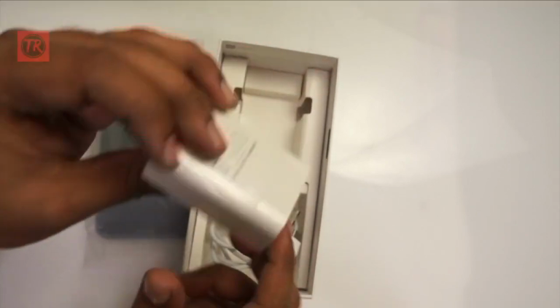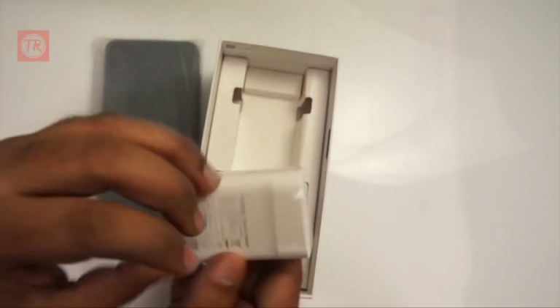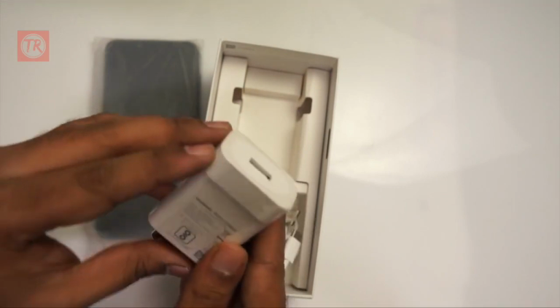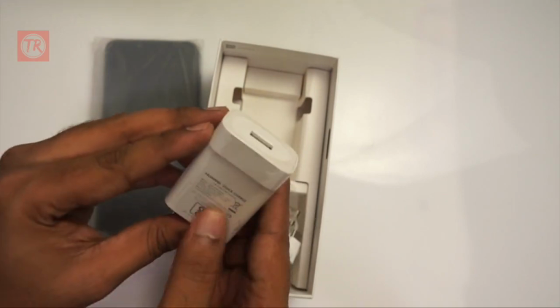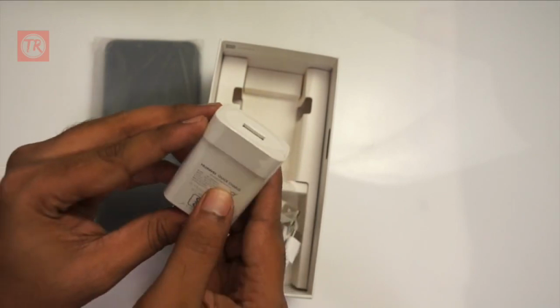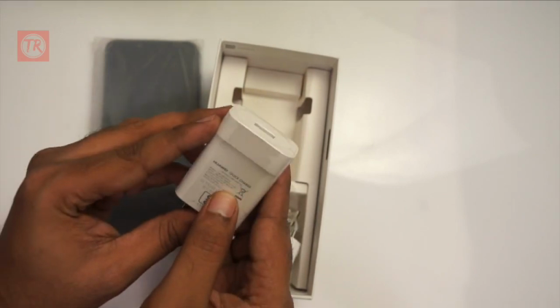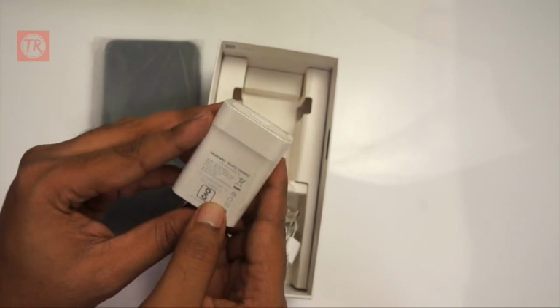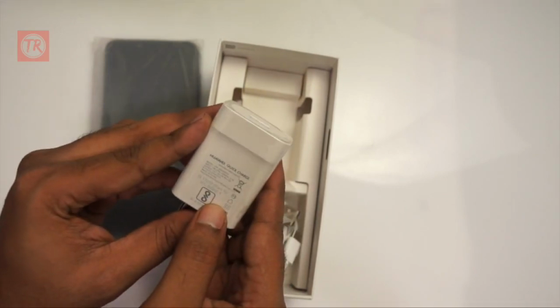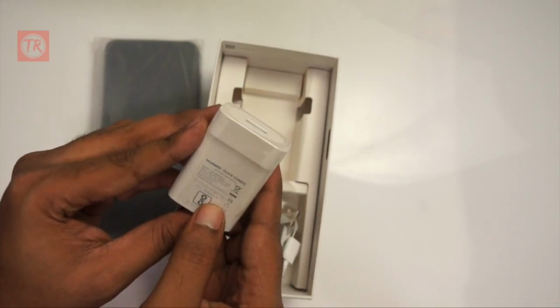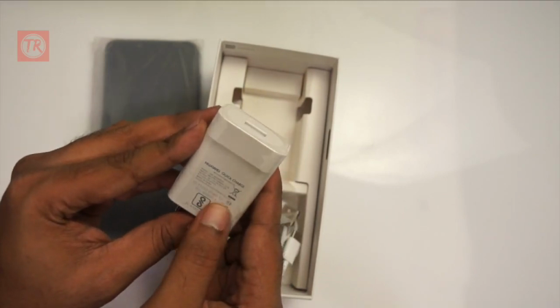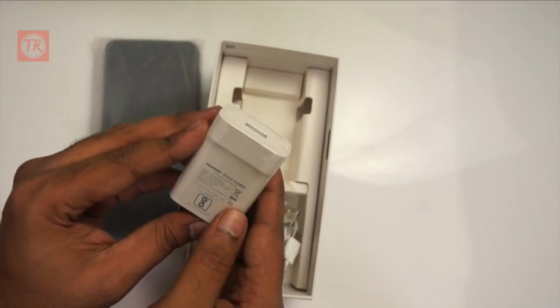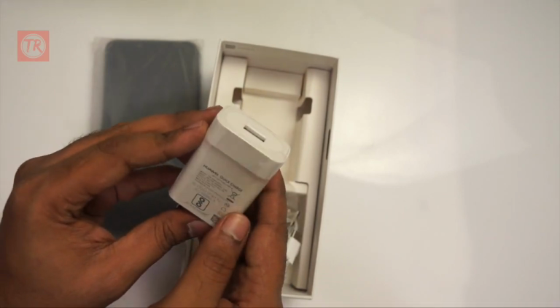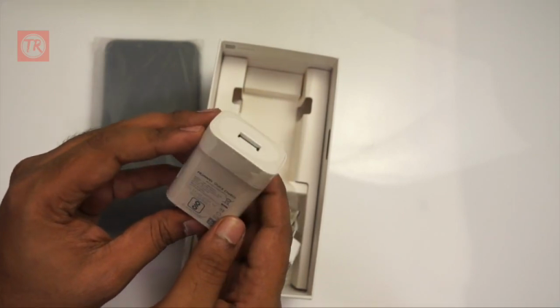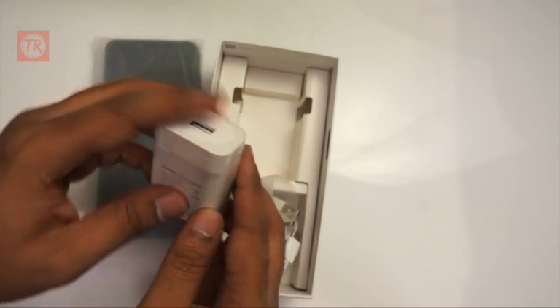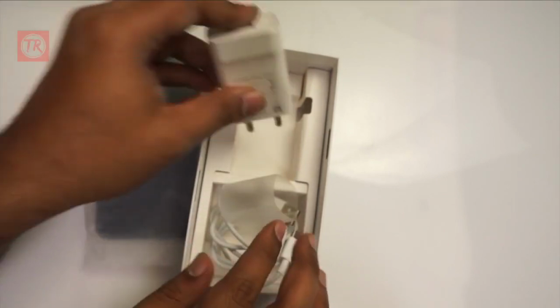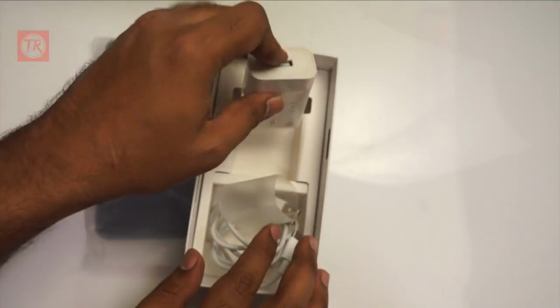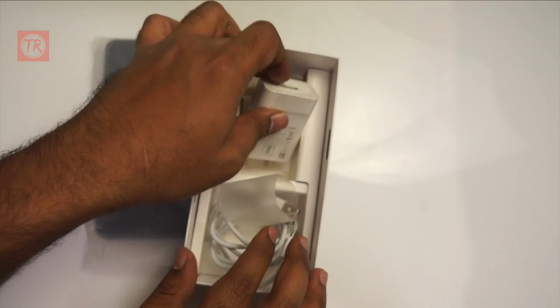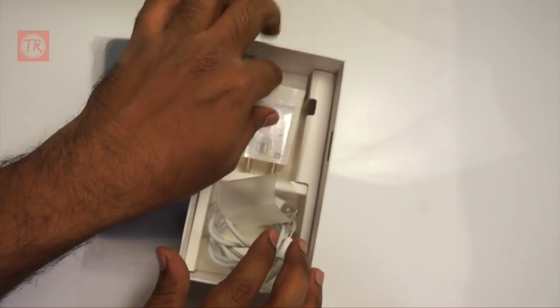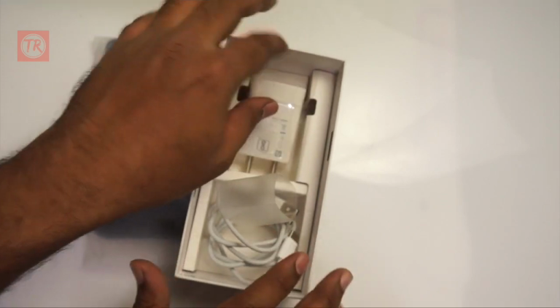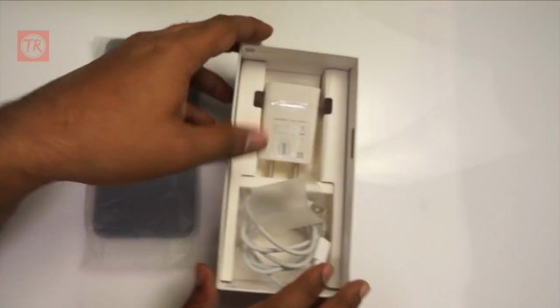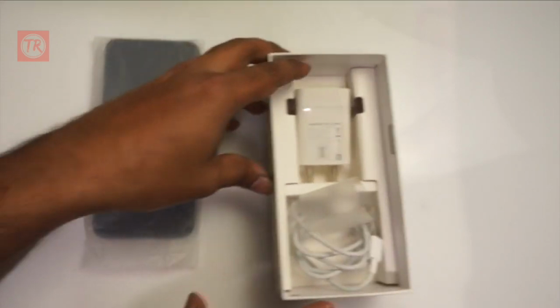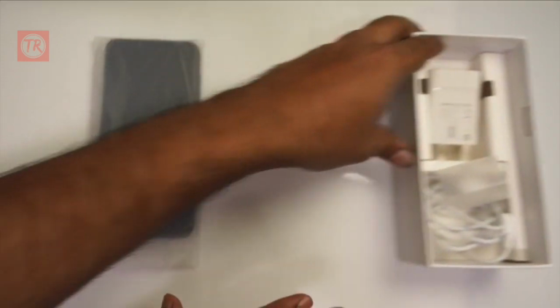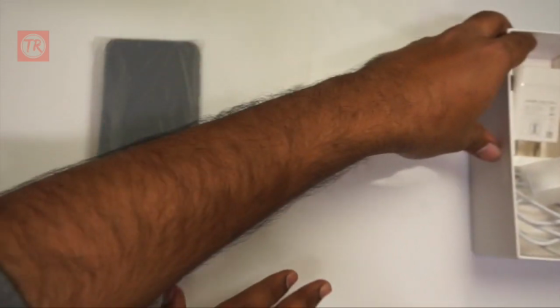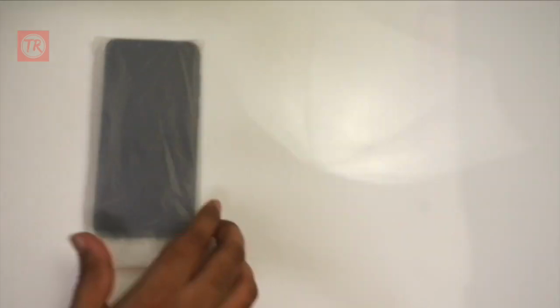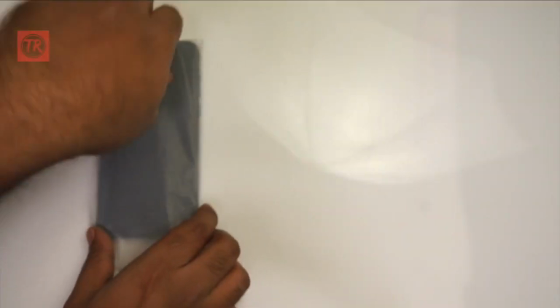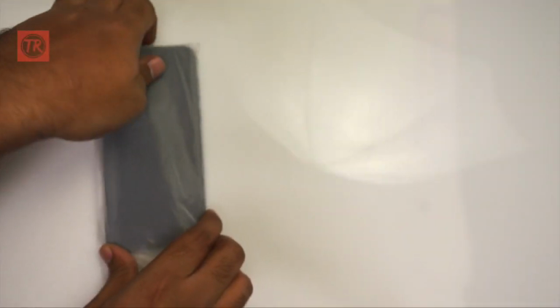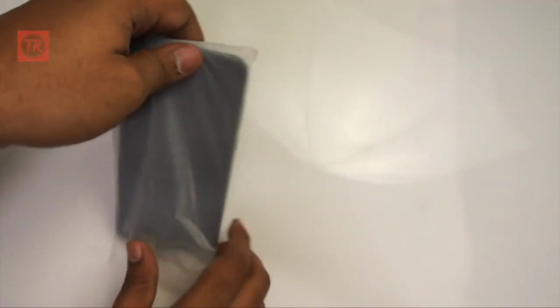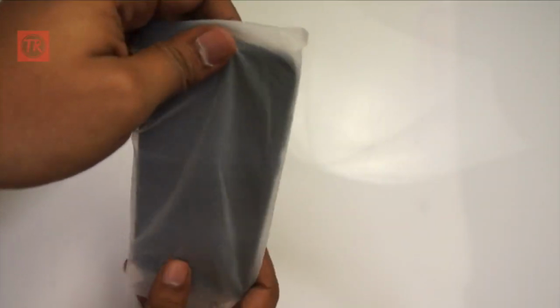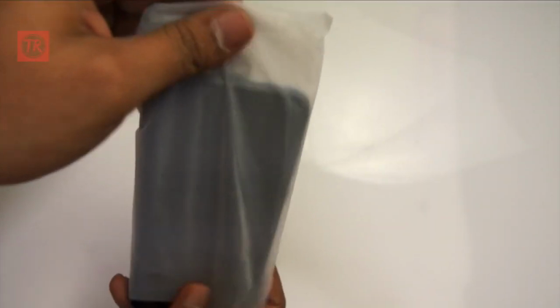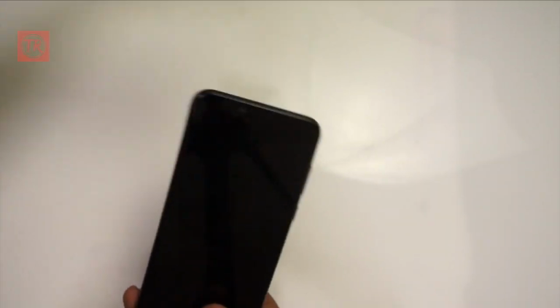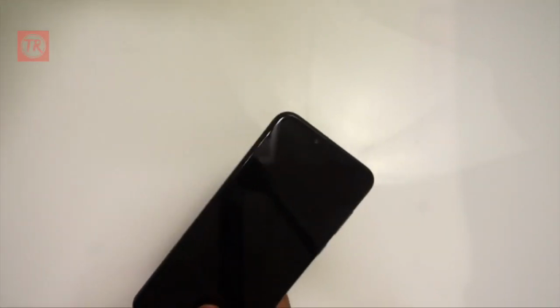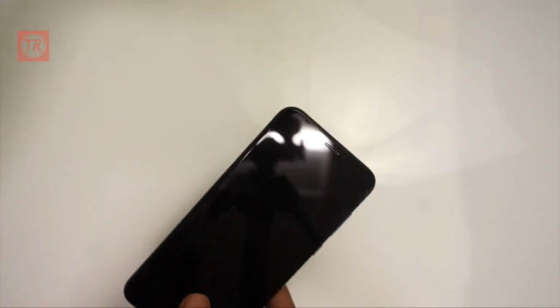And there is a quick charger with 18 watt output. The device supports 18W fast charging.